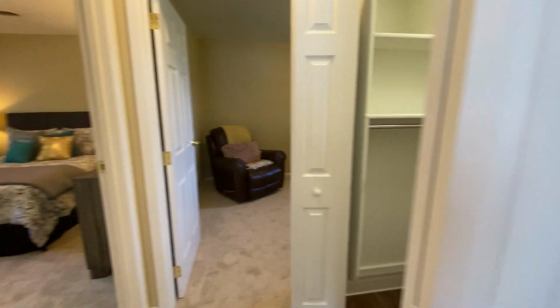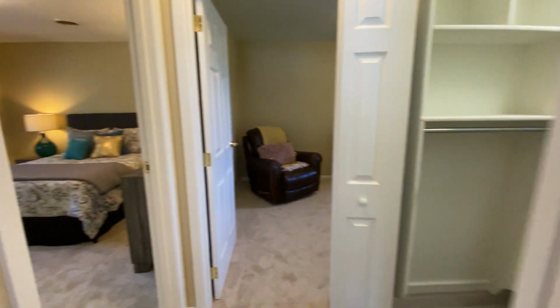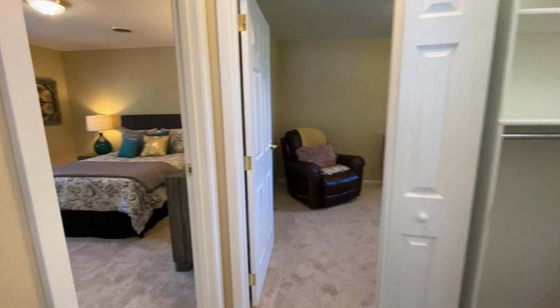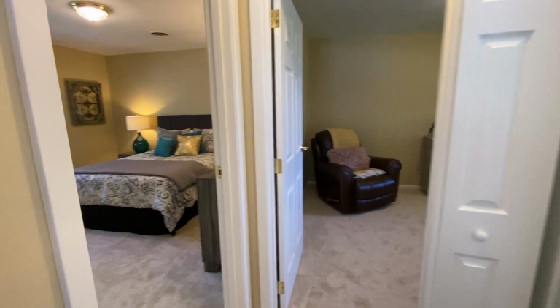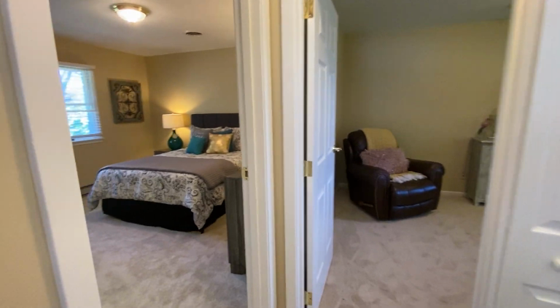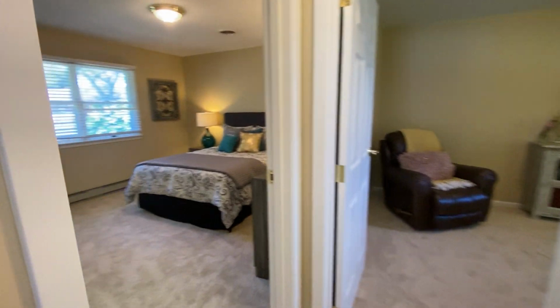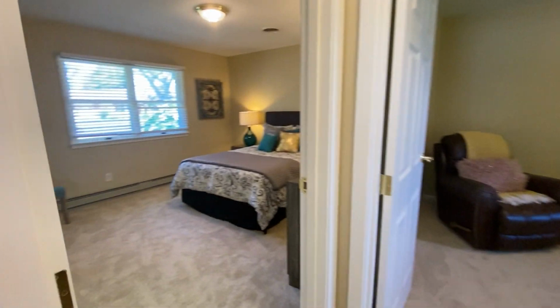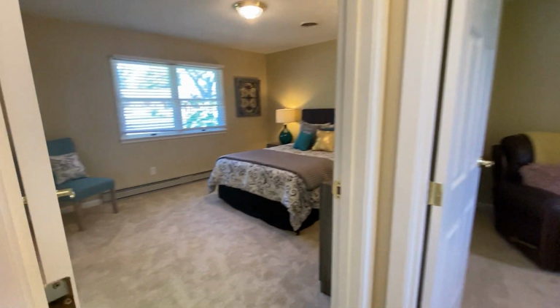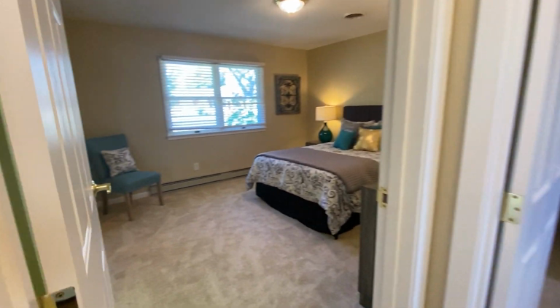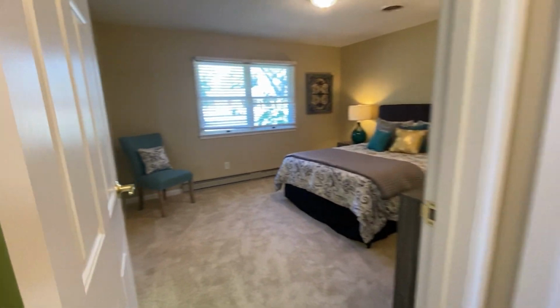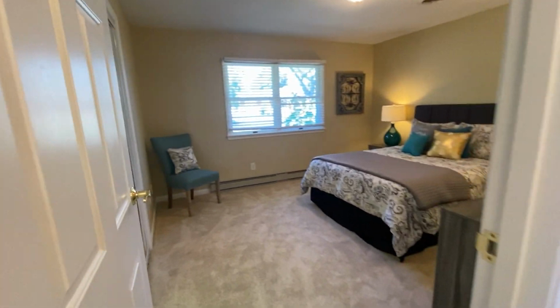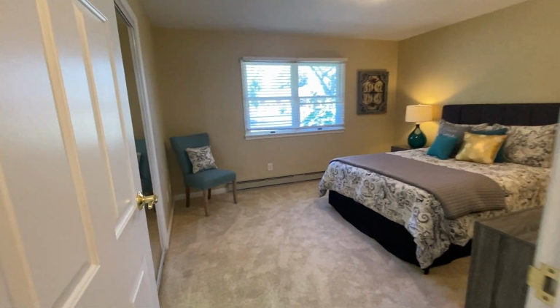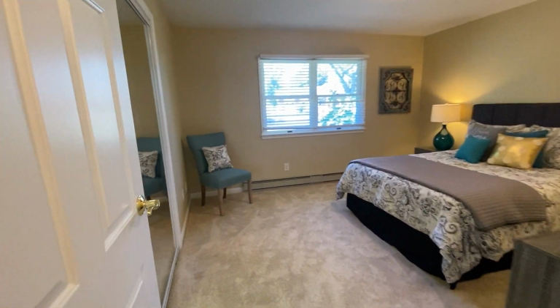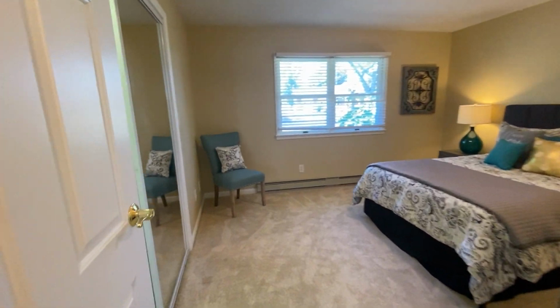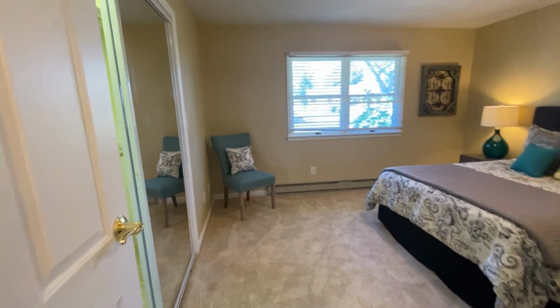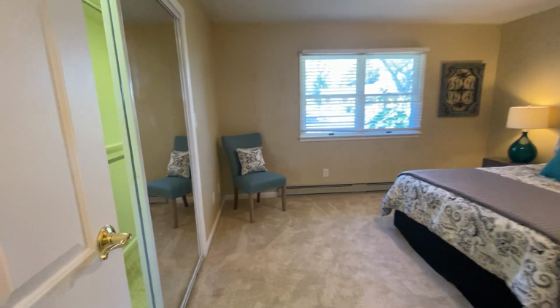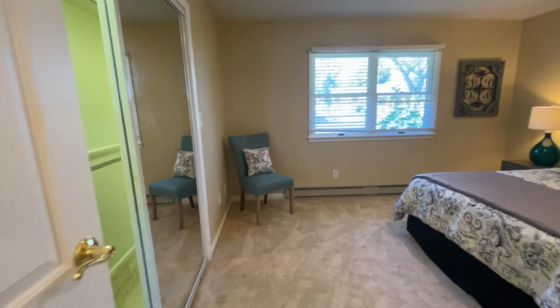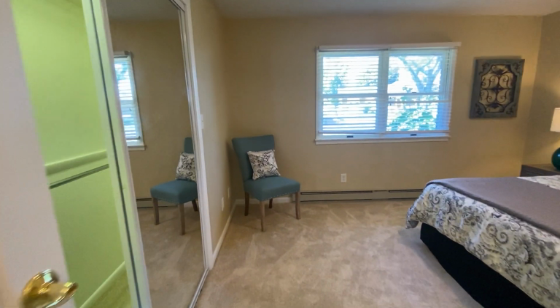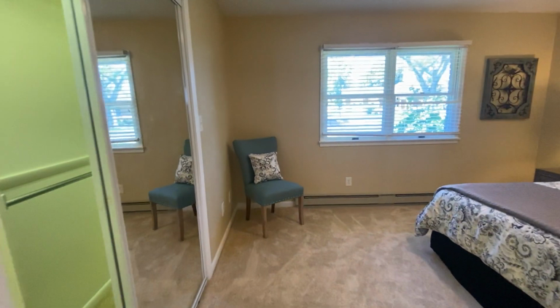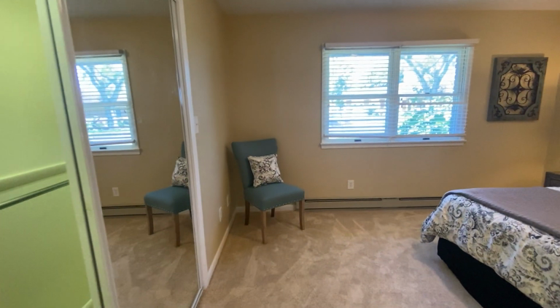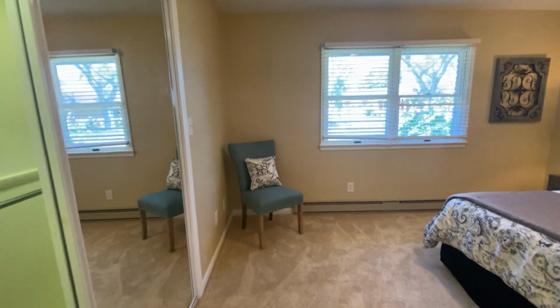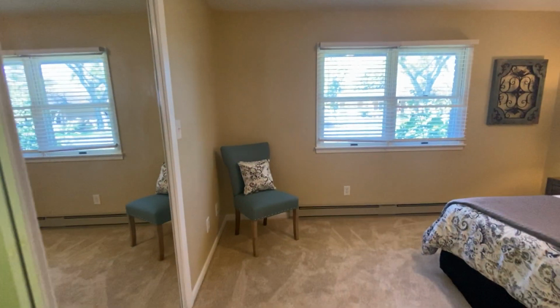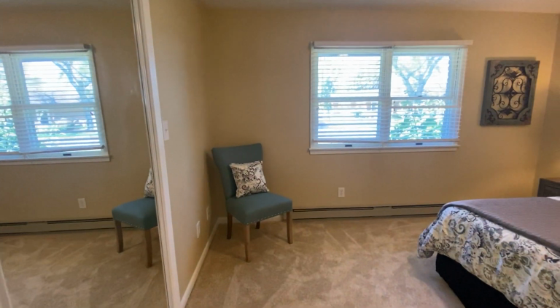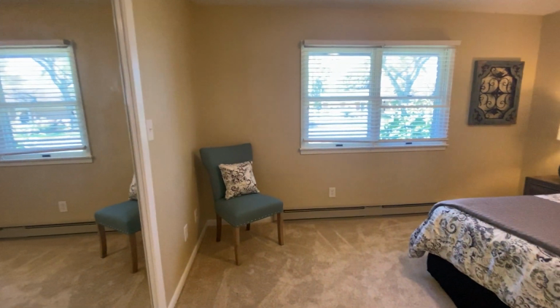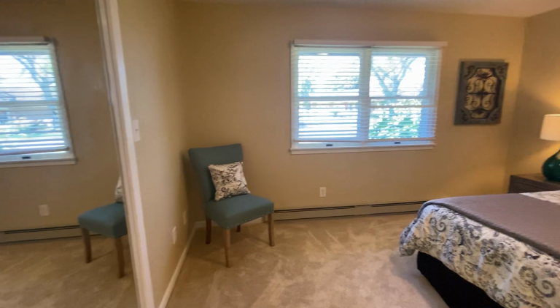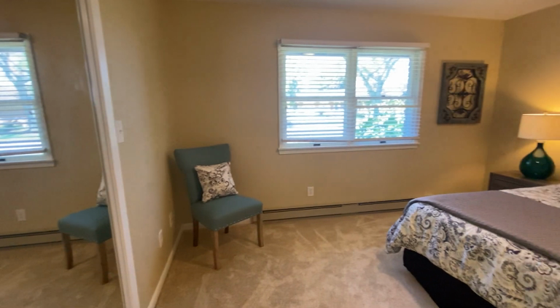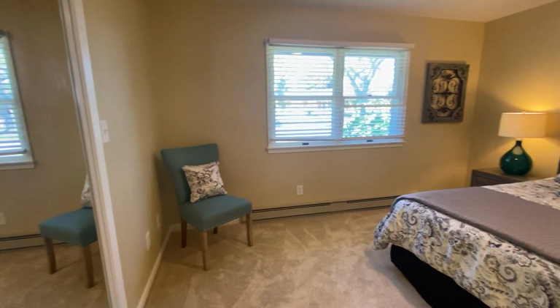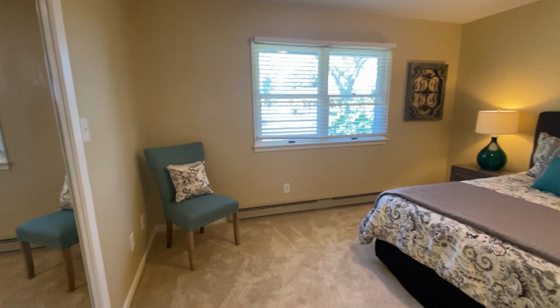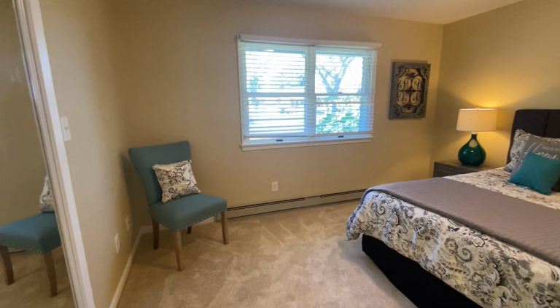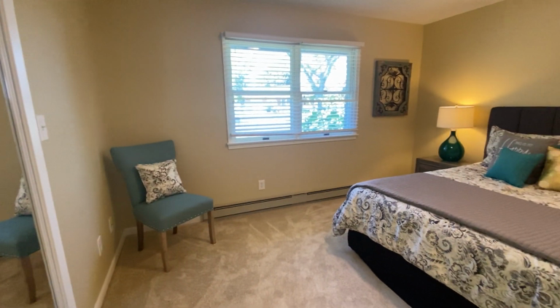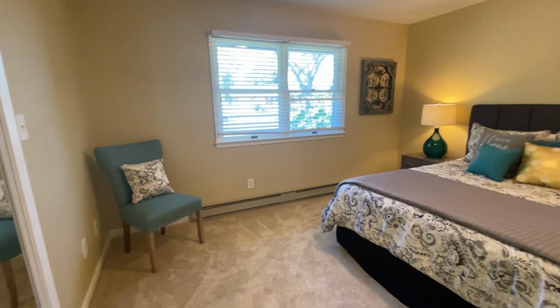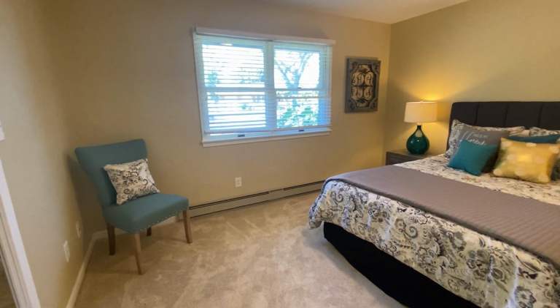Continuing down the hallway to the left, we have our master bedroom. Again, large windows with lots of natural light.